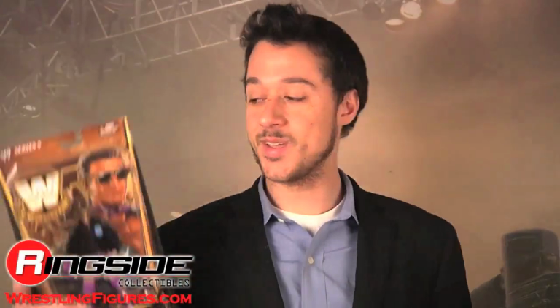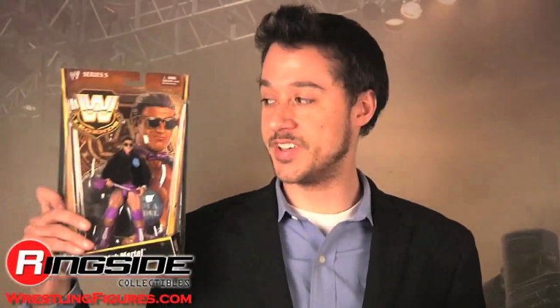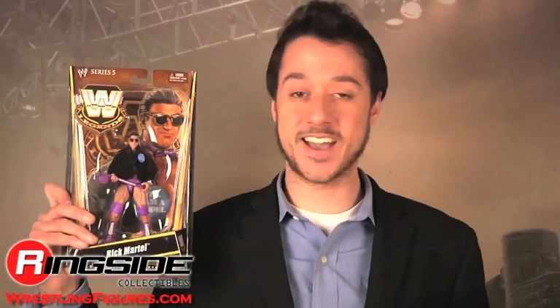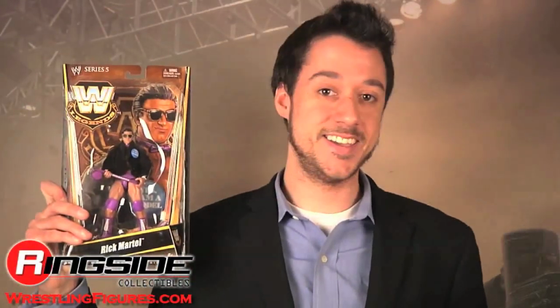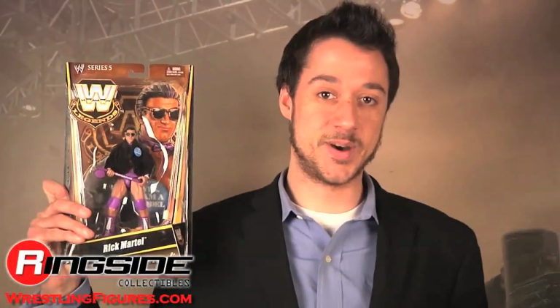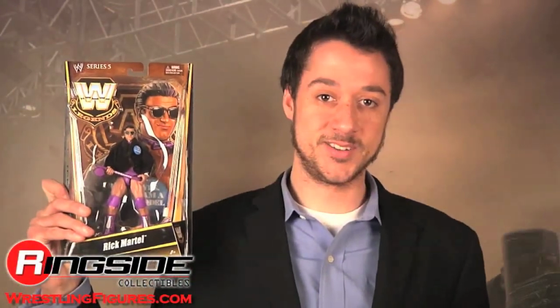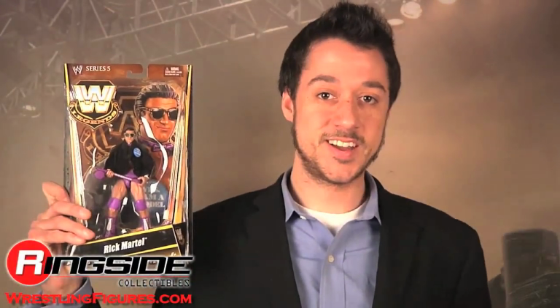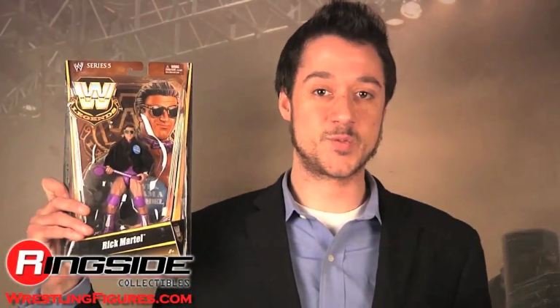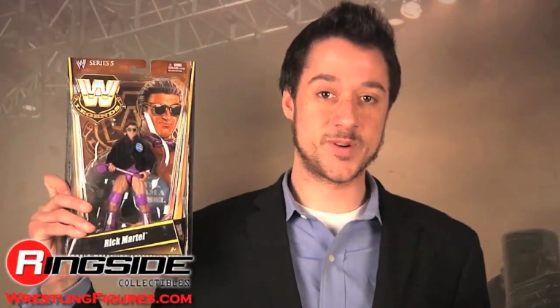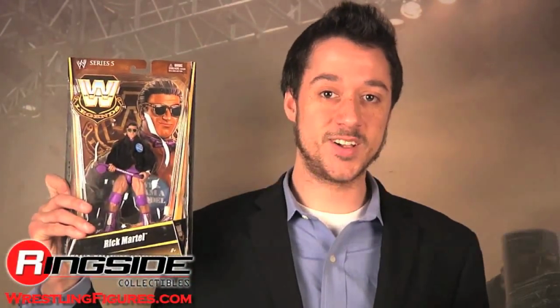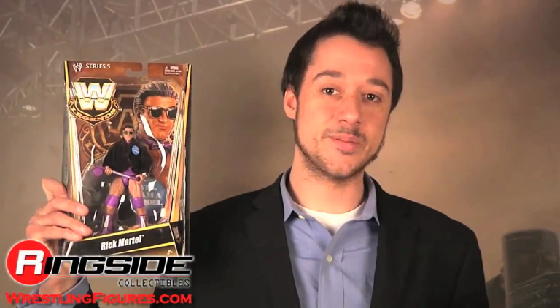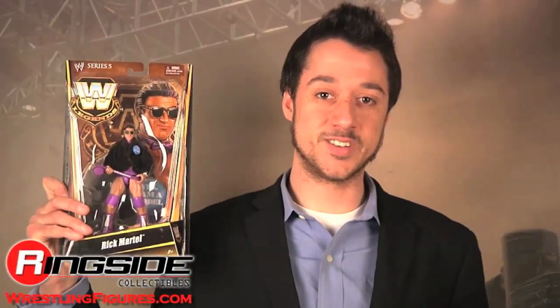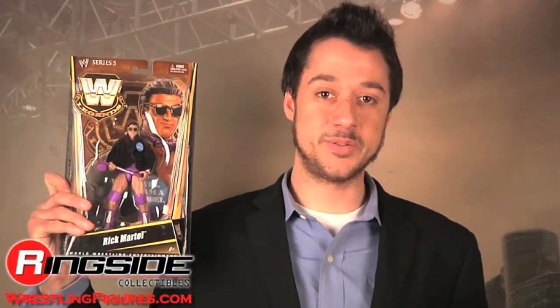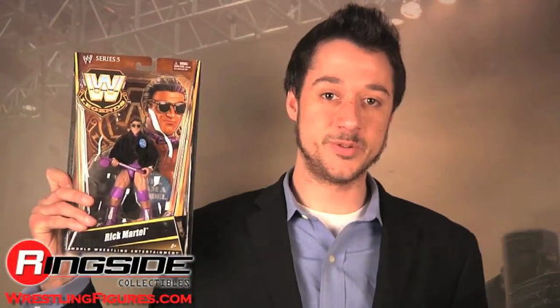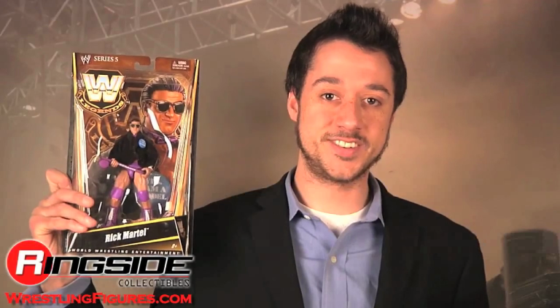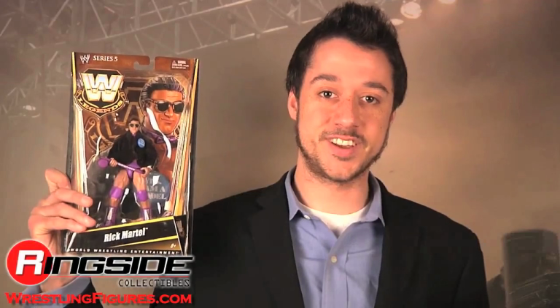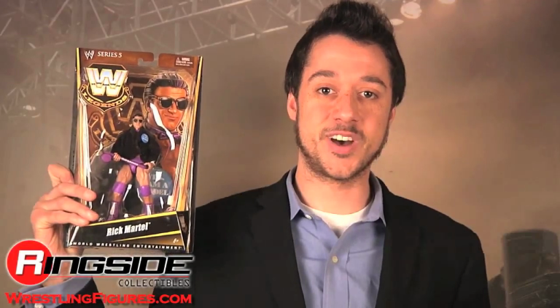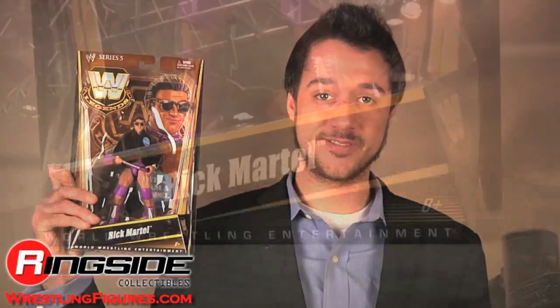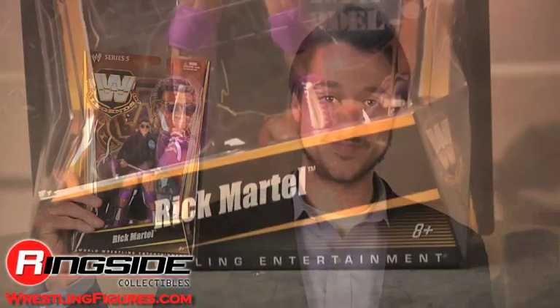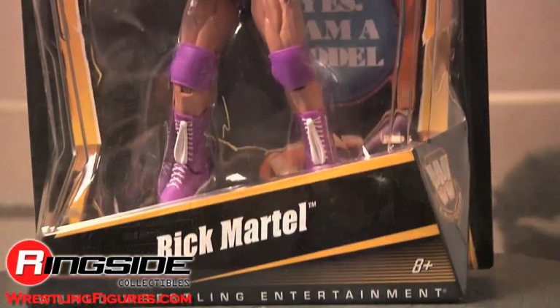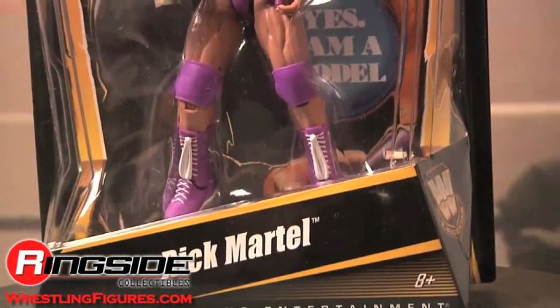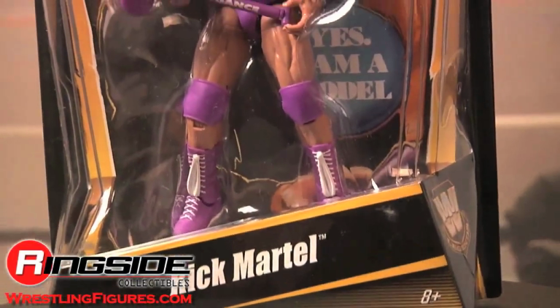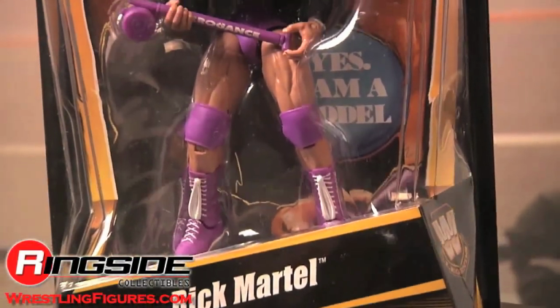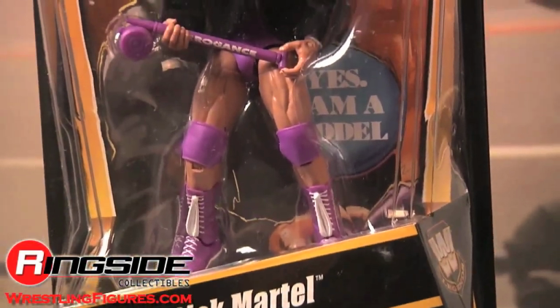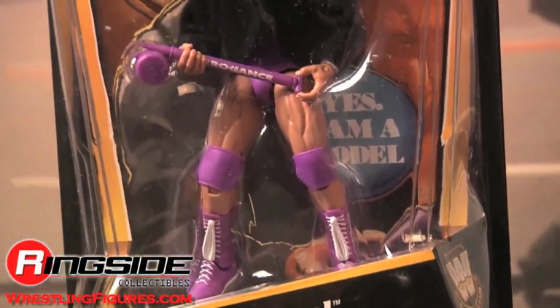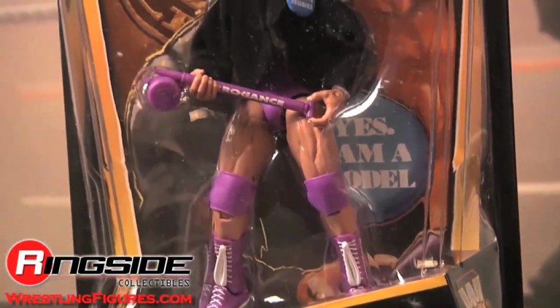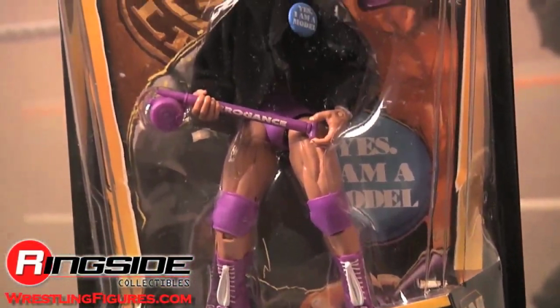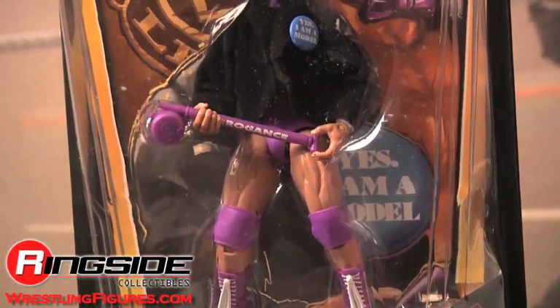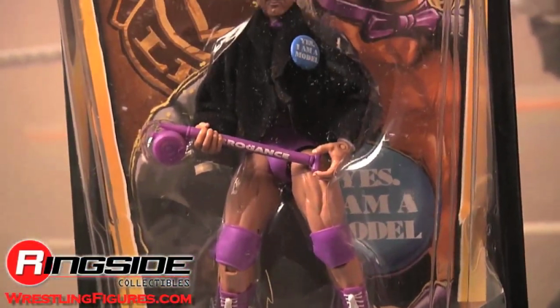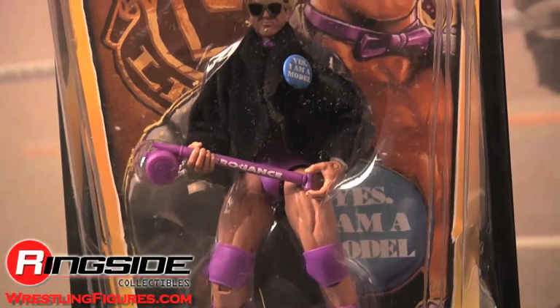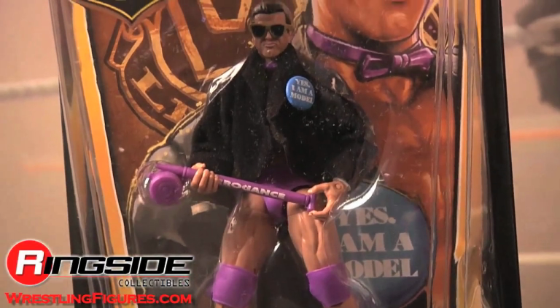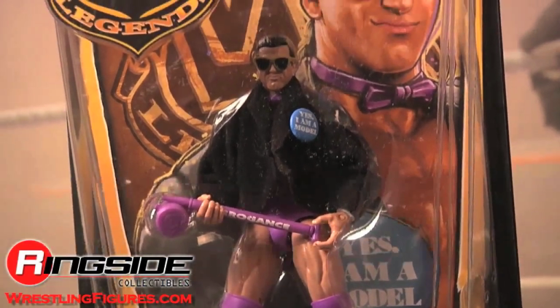But this guy is a model. Here's Rick Martell in Mattel's WWE Legends Series 5. The model comes in Legends-style packaging with a stylized image in the background.